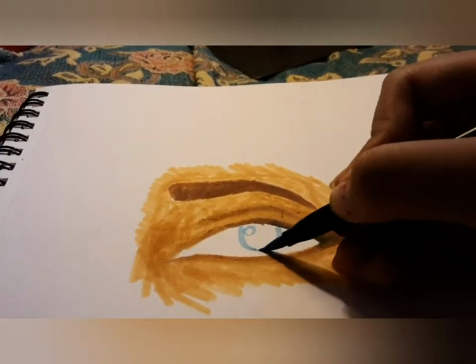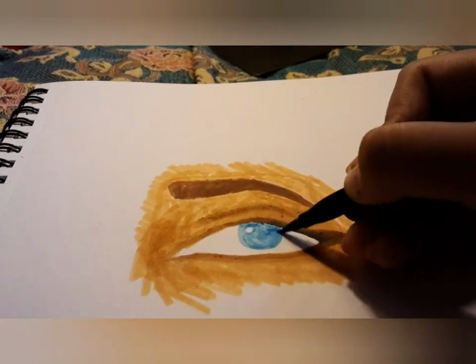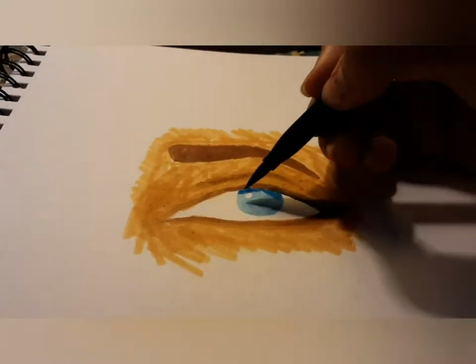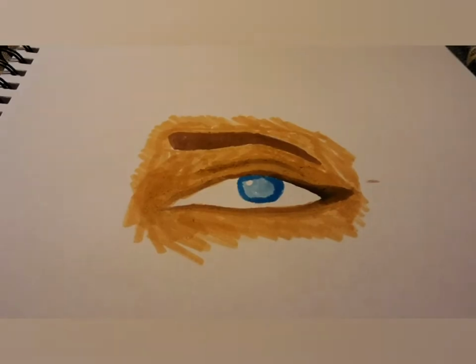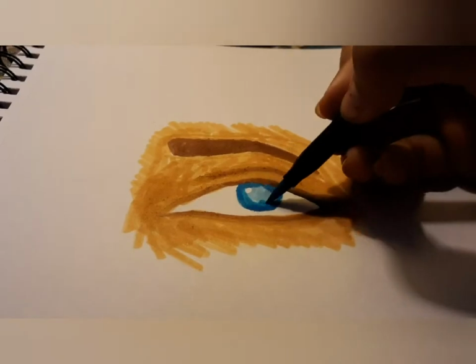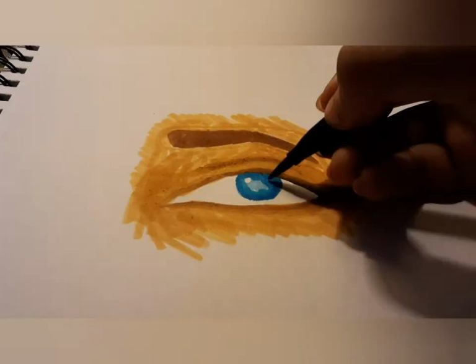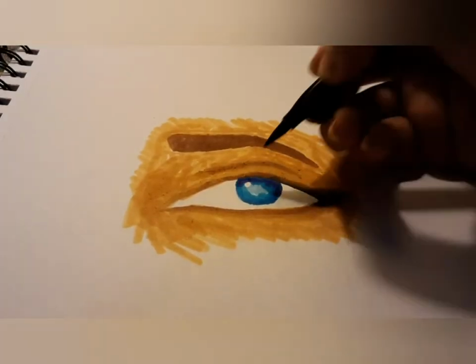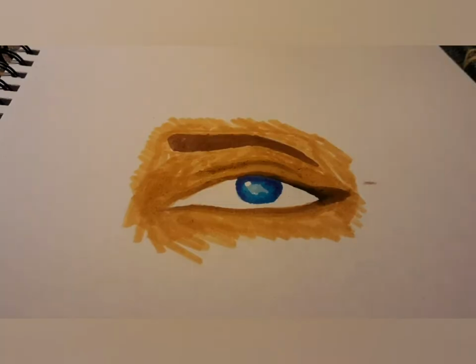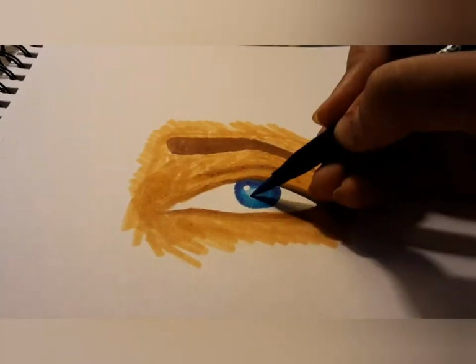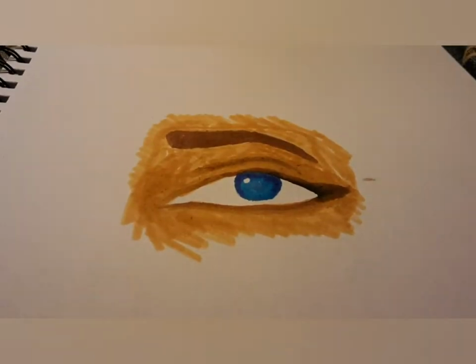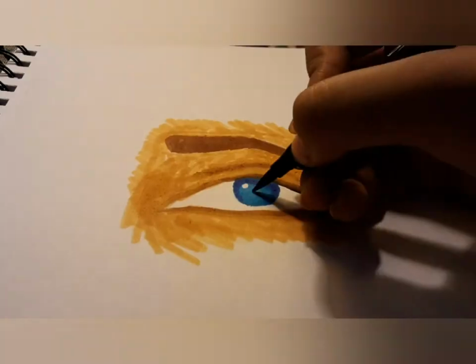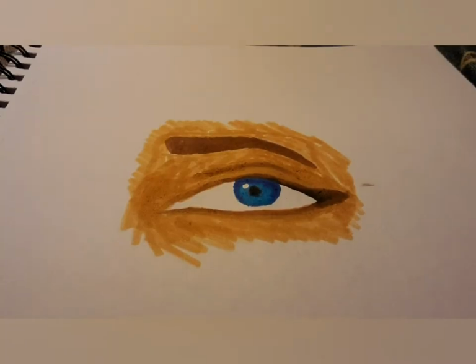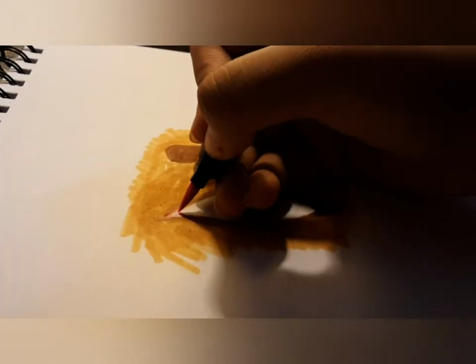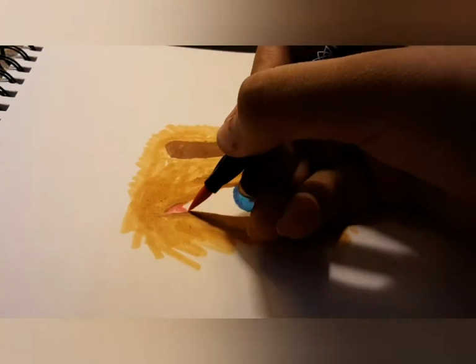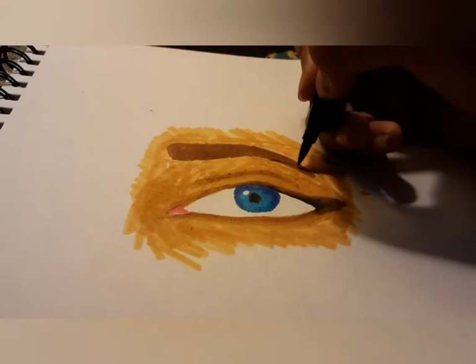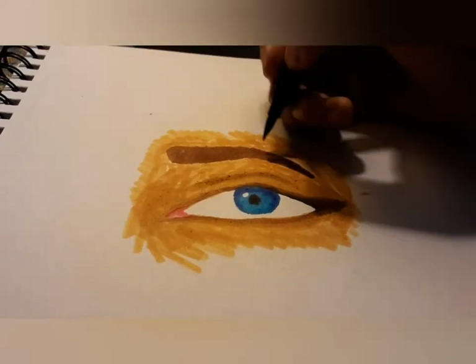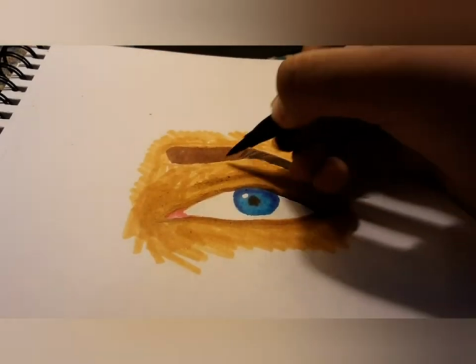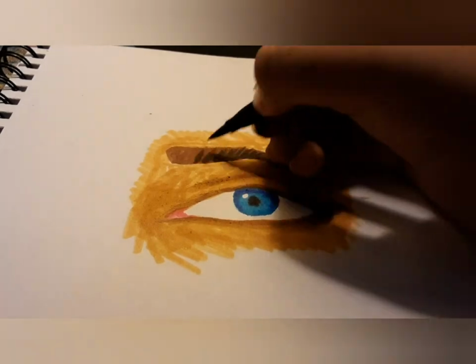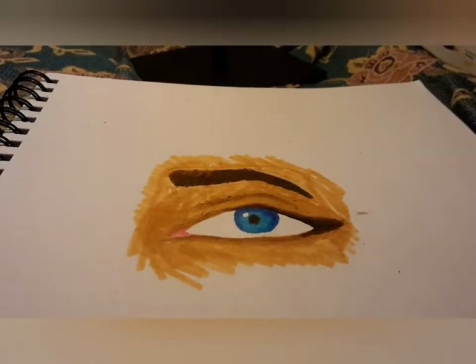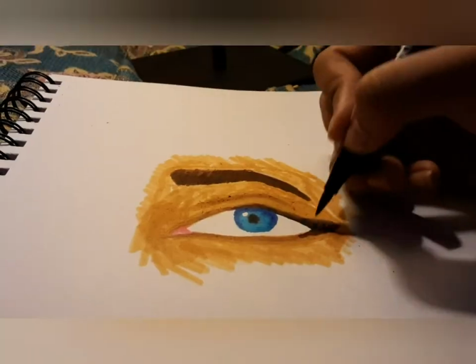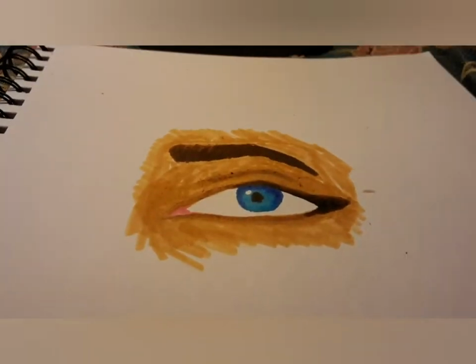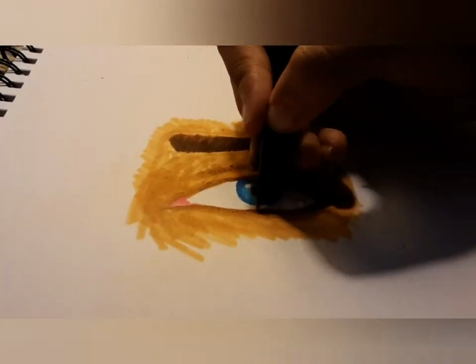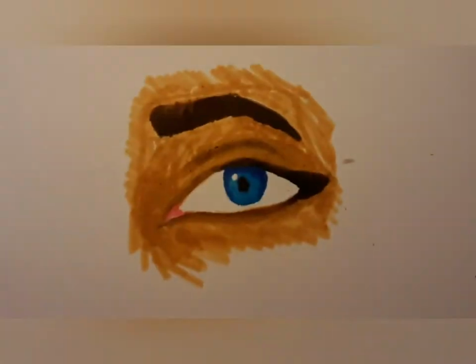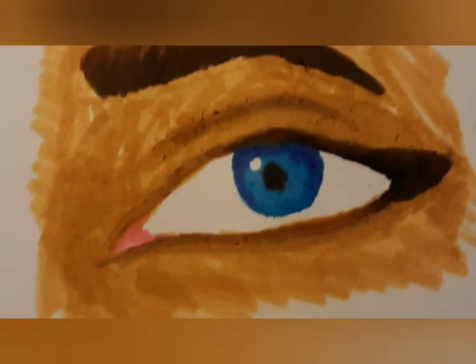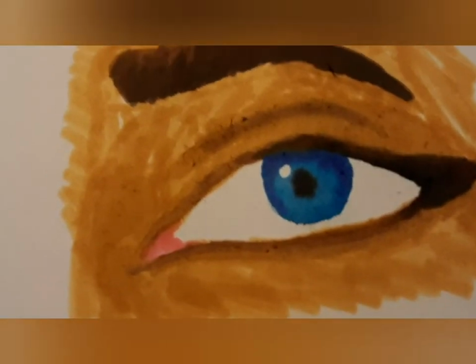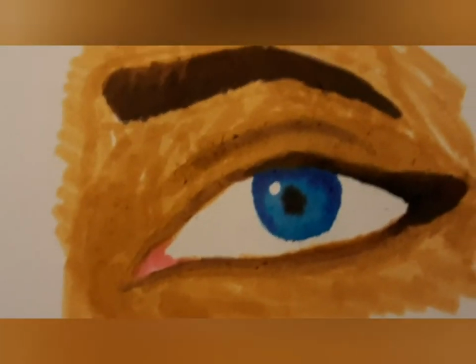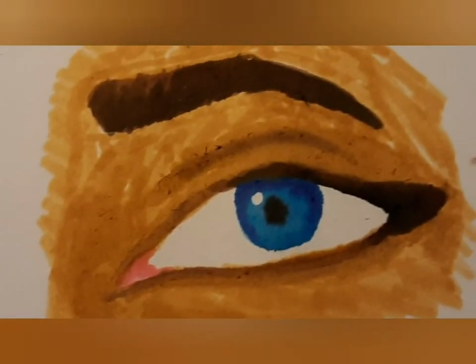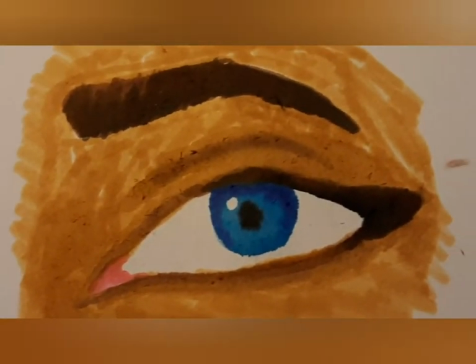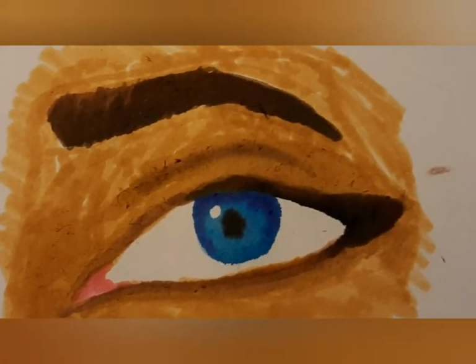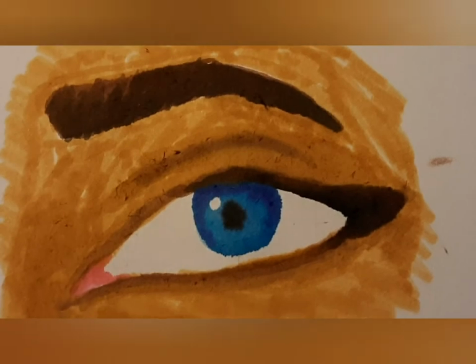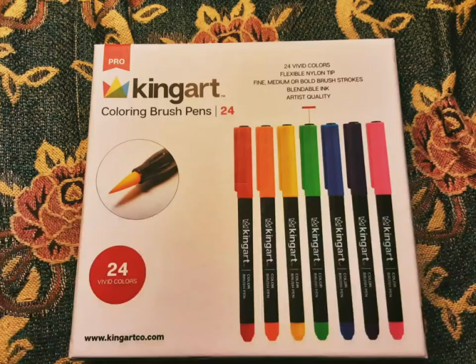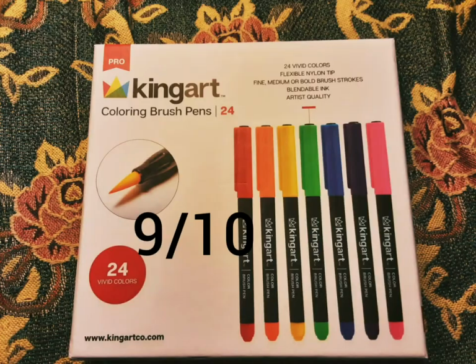If you like my drawing then like, share, subscribe, and comment and tell me how this looks. I'm gonna give this marker a 9 out of 10.